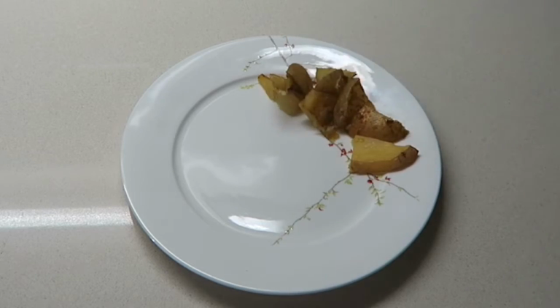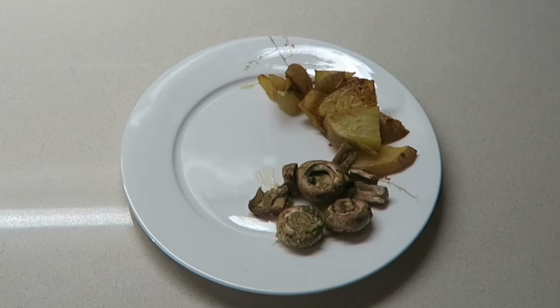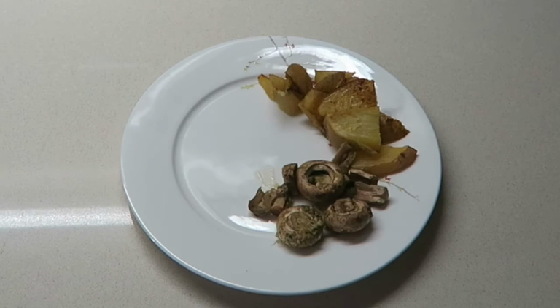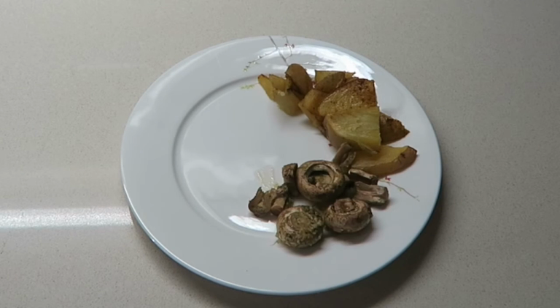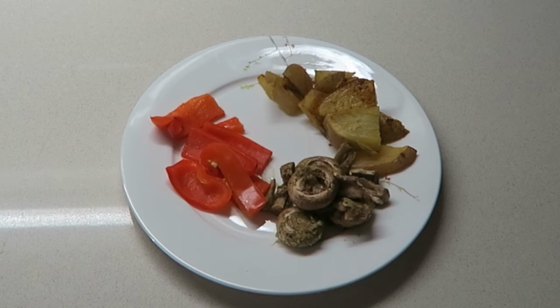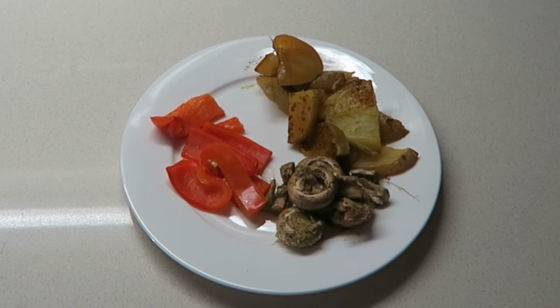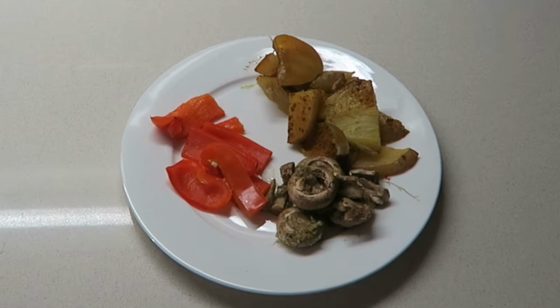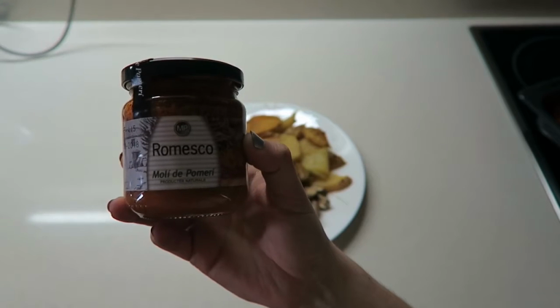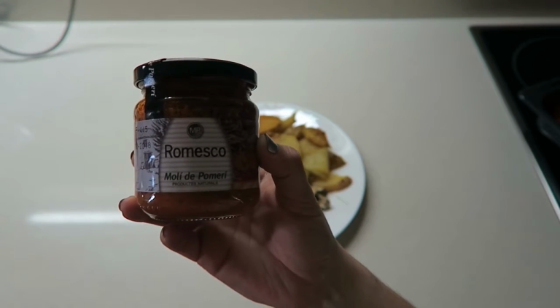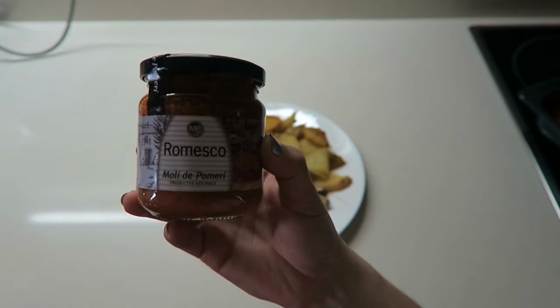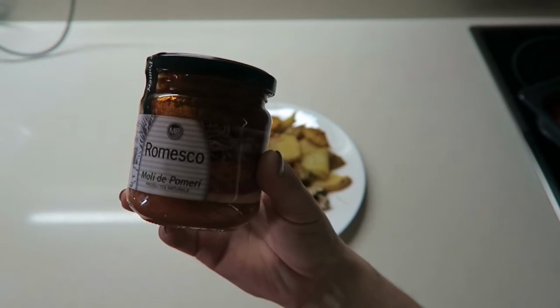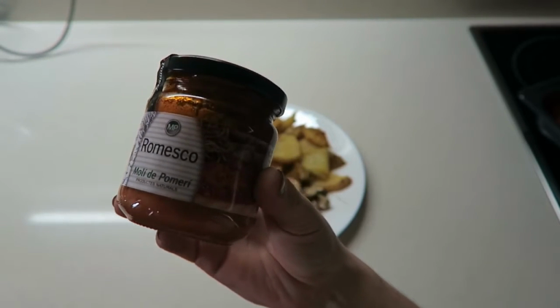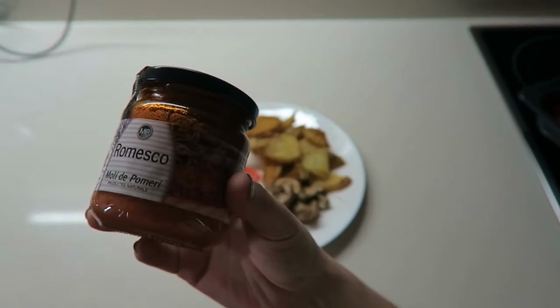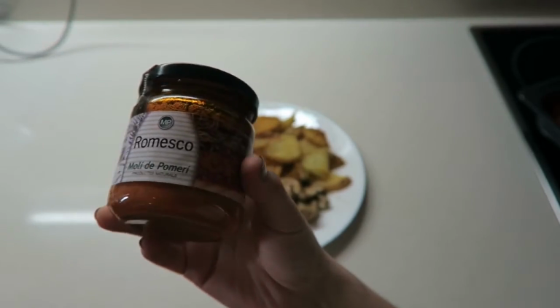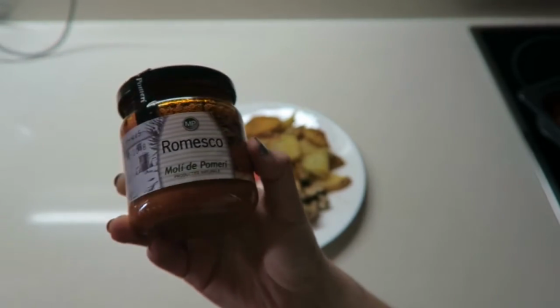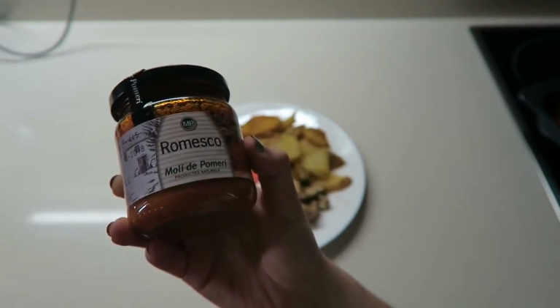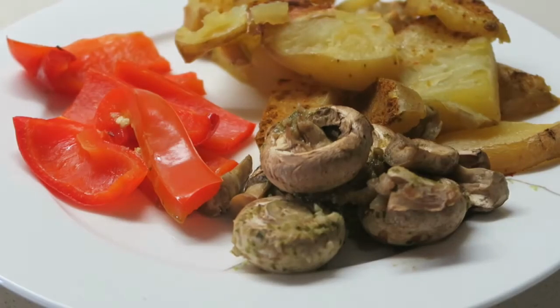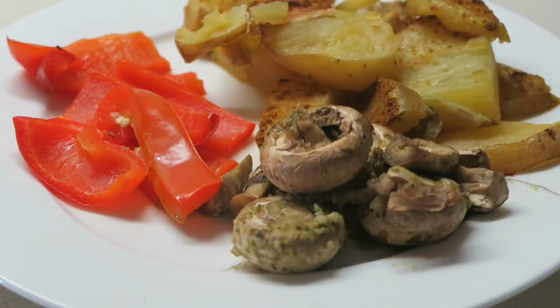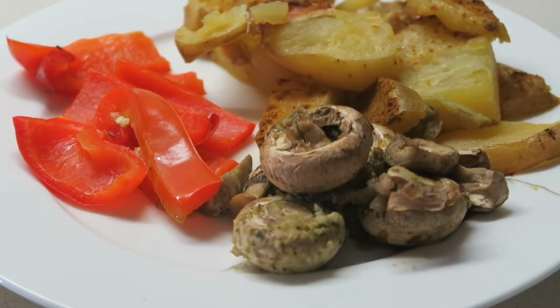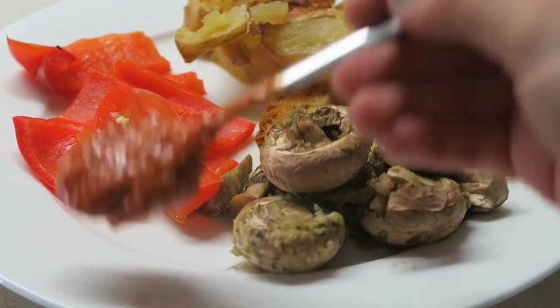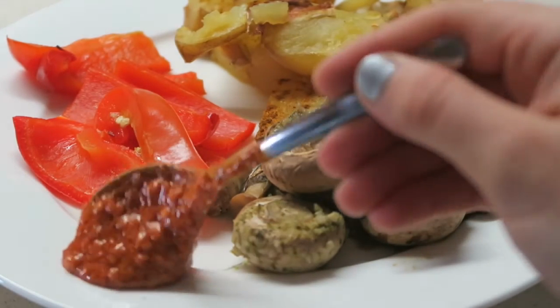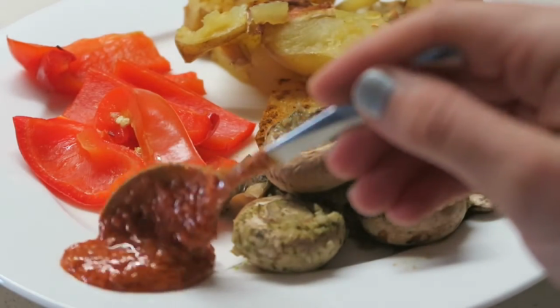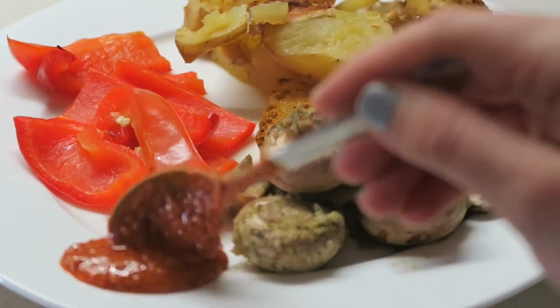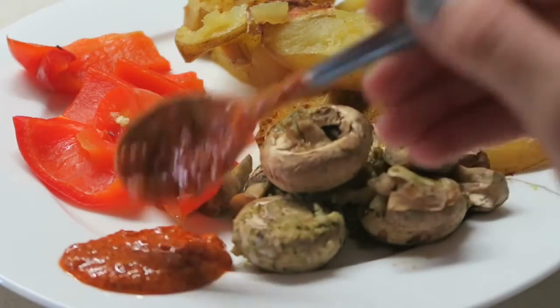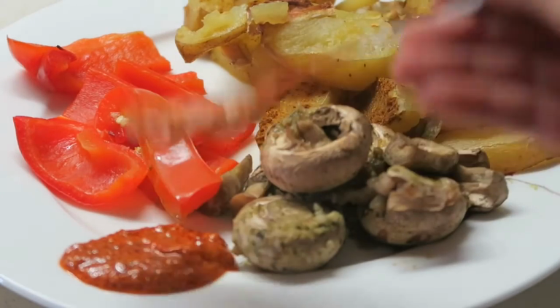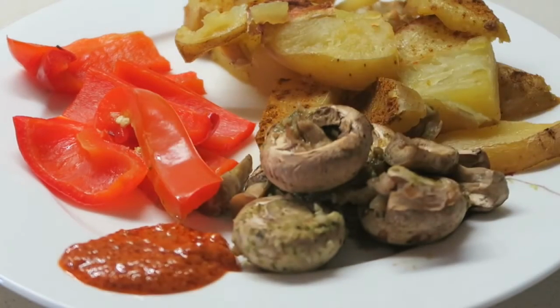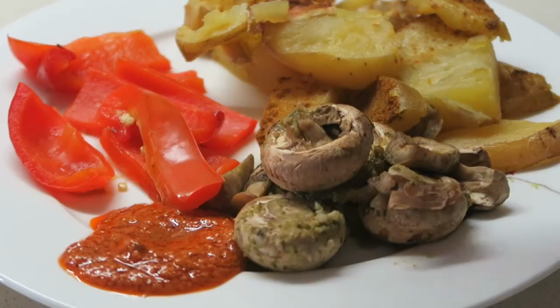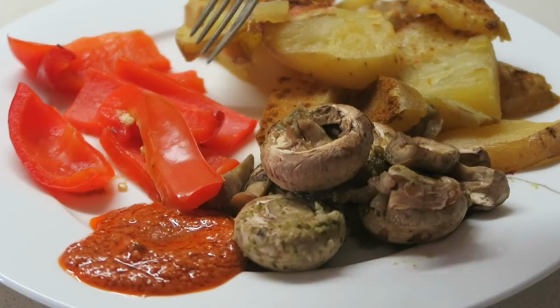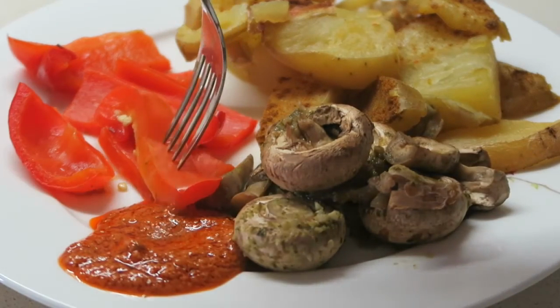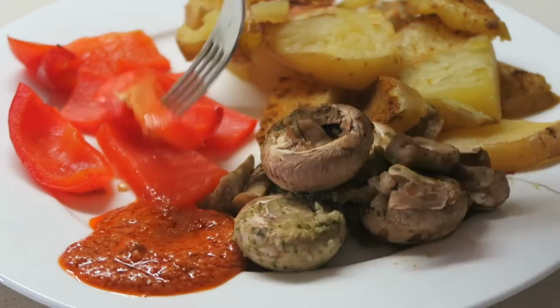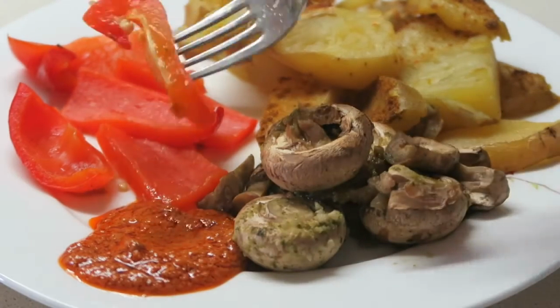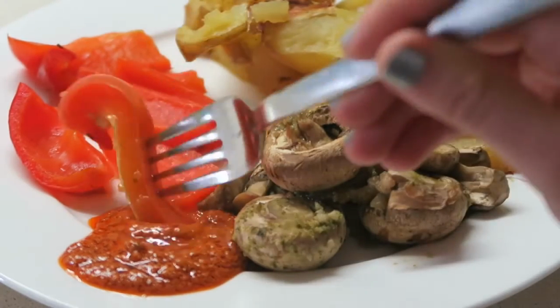After 15 minutes in the oven, I plated as many vegetables as I wanted. I decided to add on the side one of my favorite sauces, which is typical from Catalonia, so I just put some in there and enjoyed my dinner.